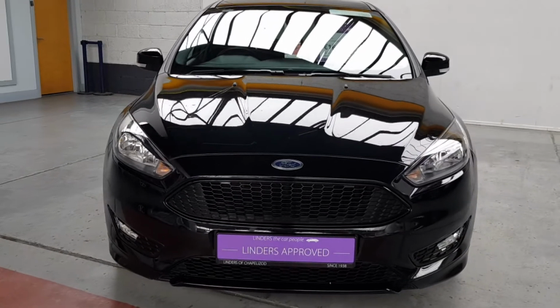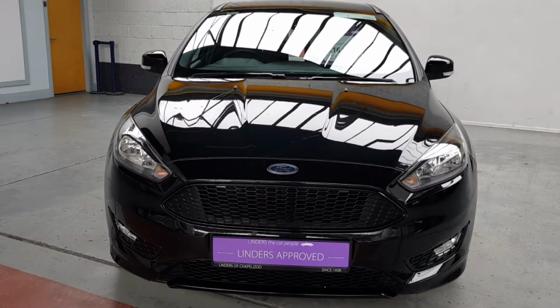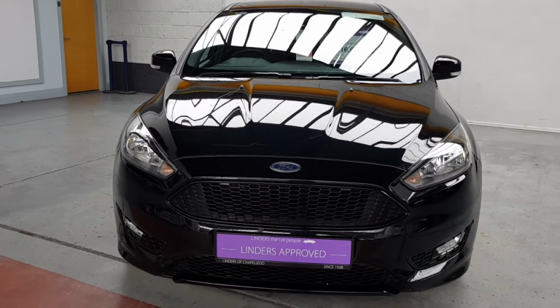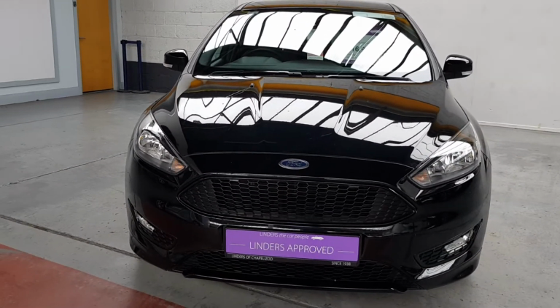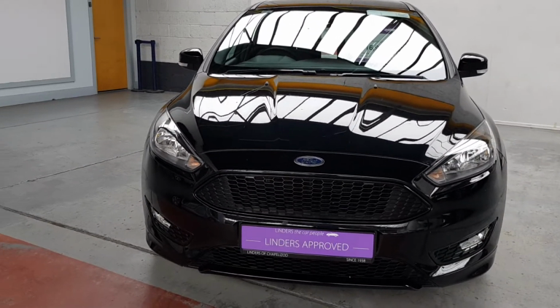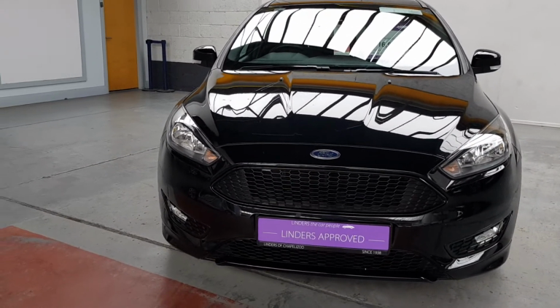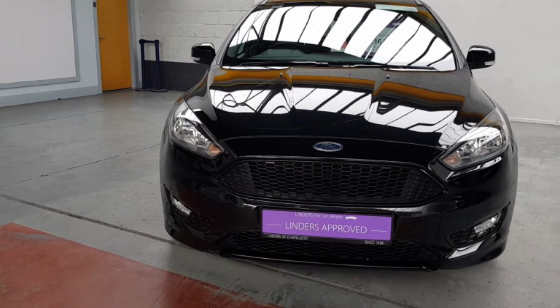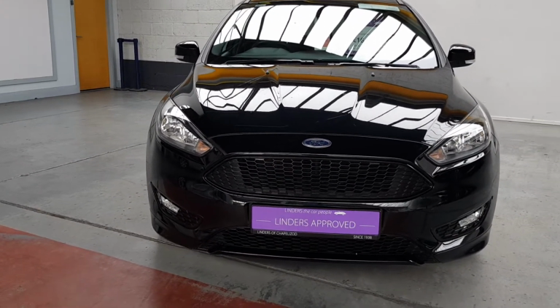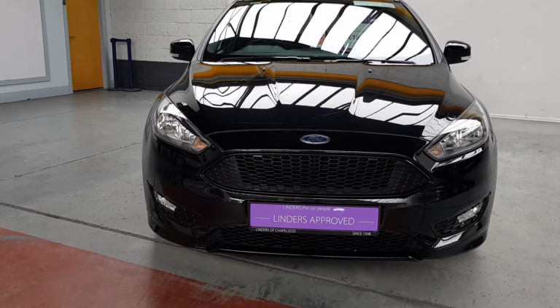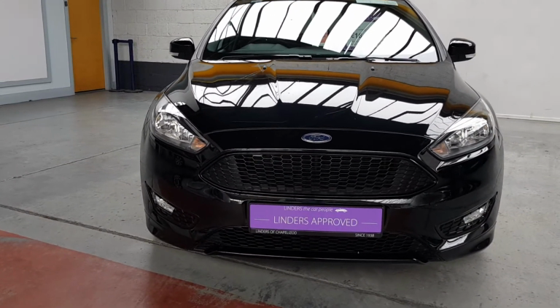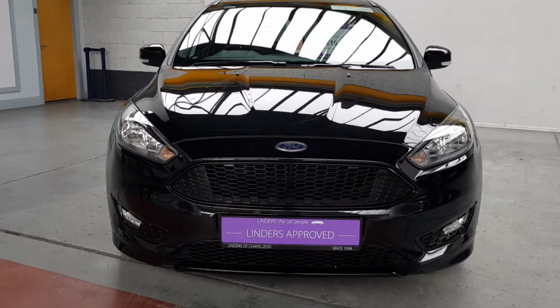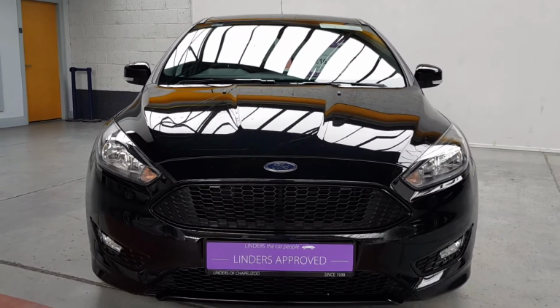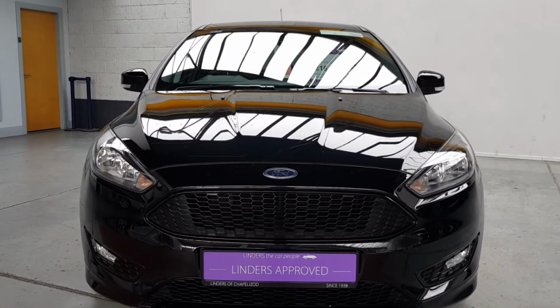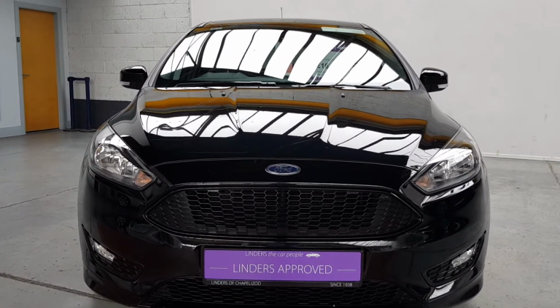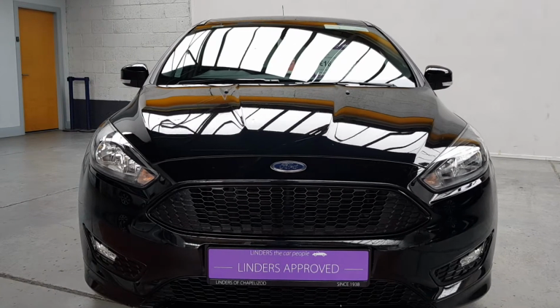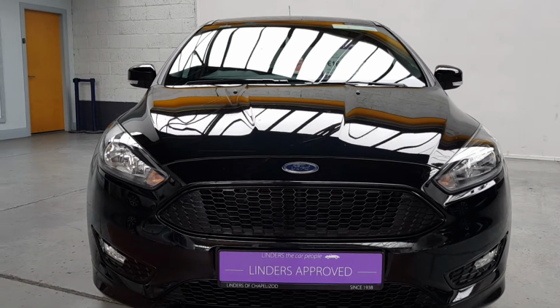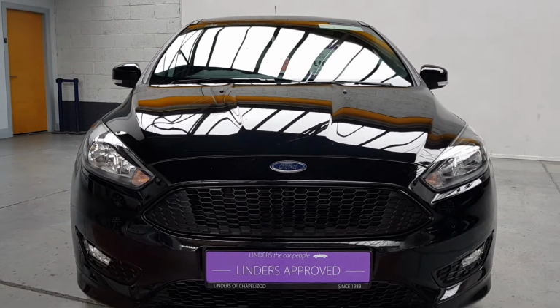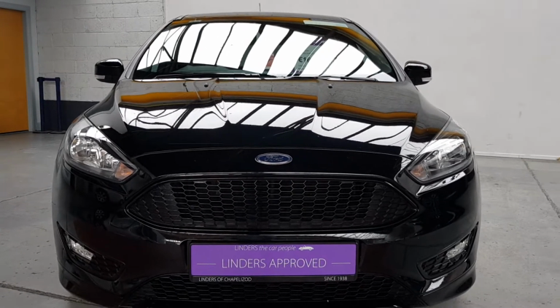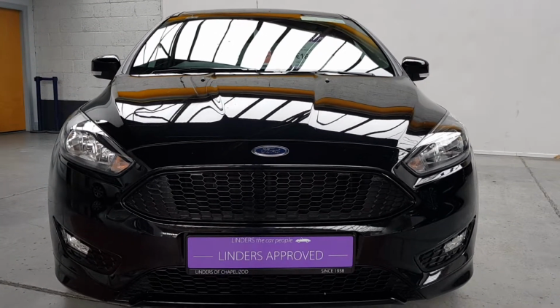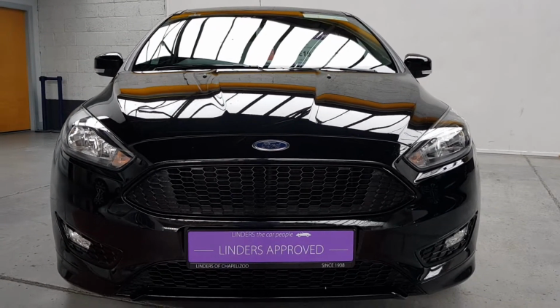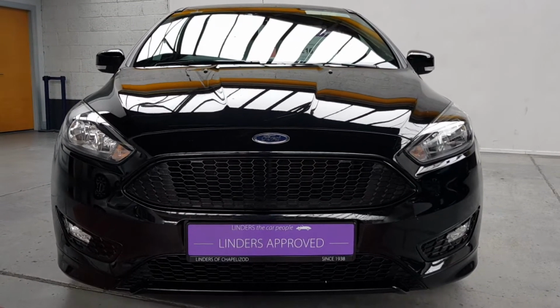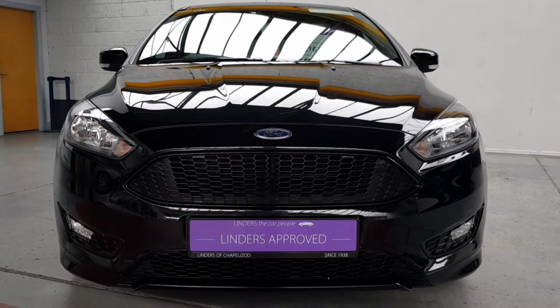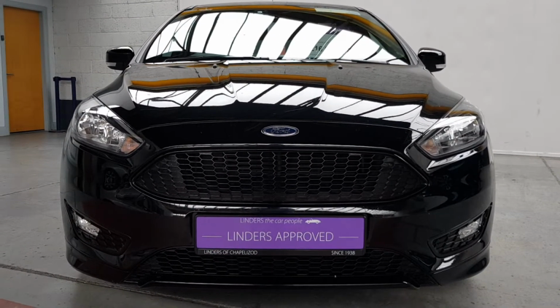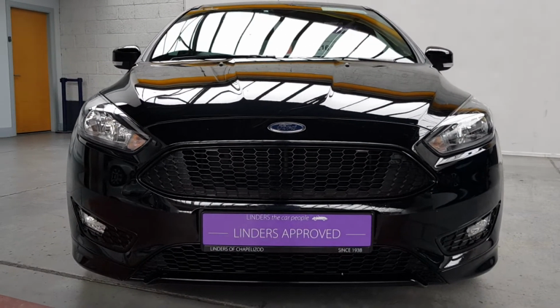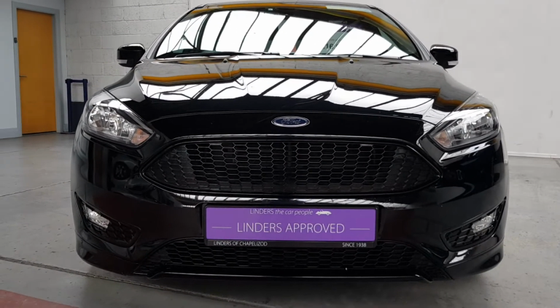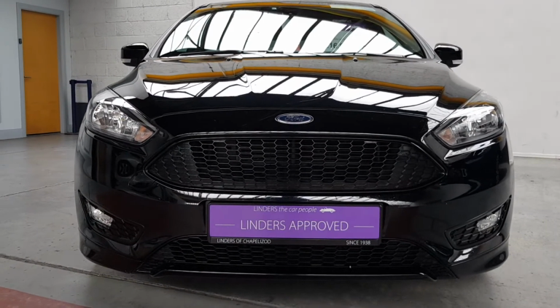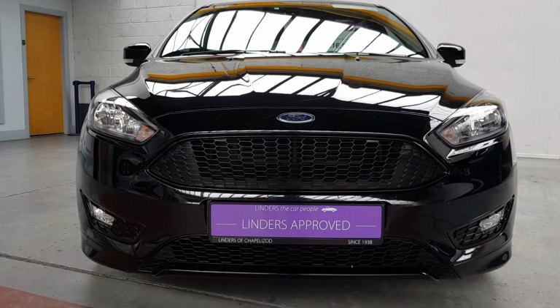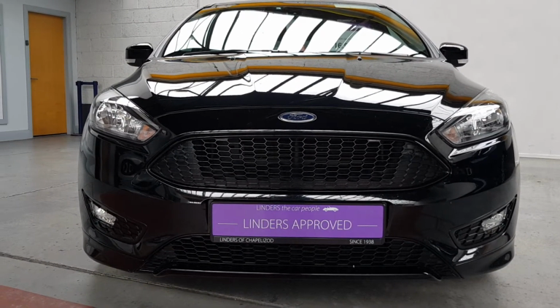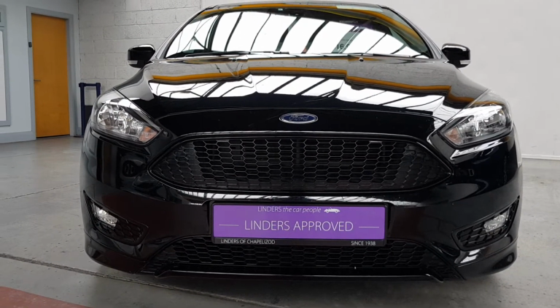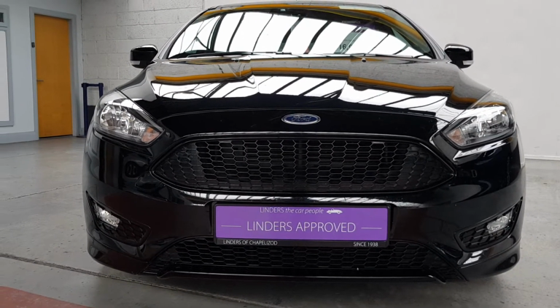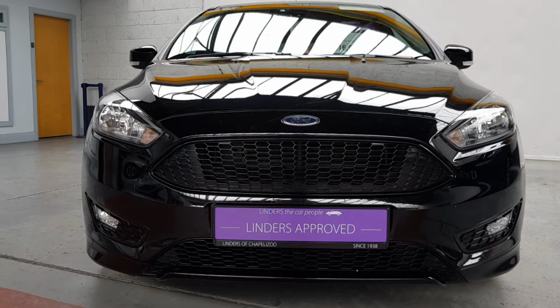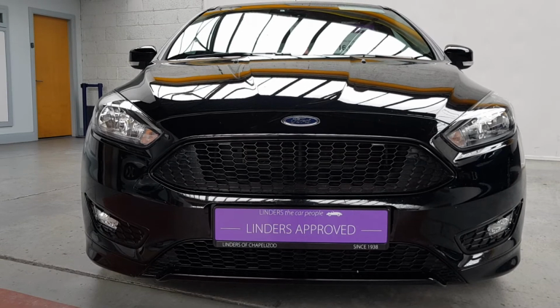We've got really low finance packages available, the car comes with a full warranty, and we'll take any cars in trade. For more information or to arrange a test drive, give us a shout at Linders in Chapel Lizard.